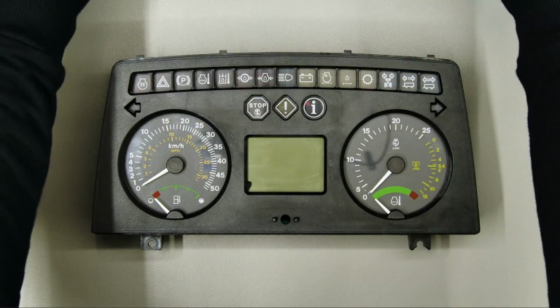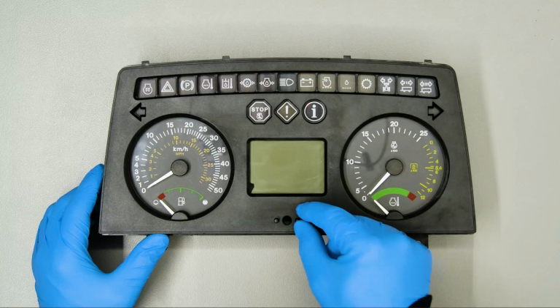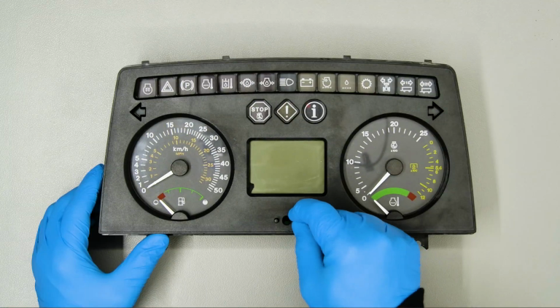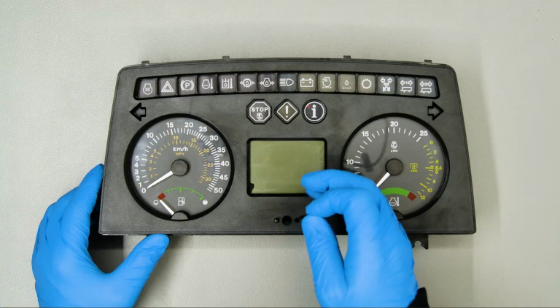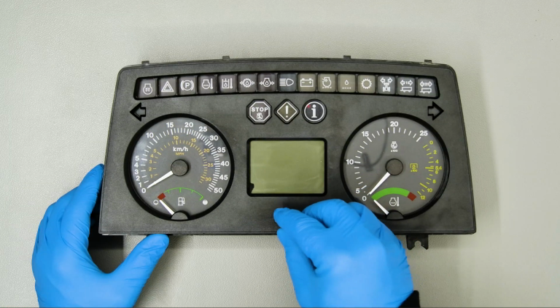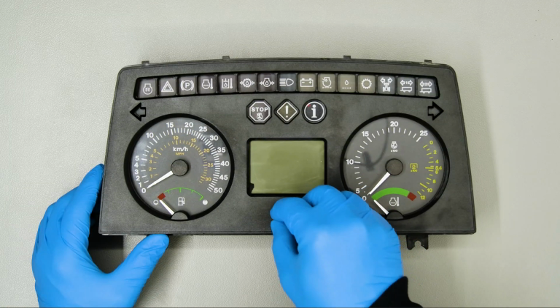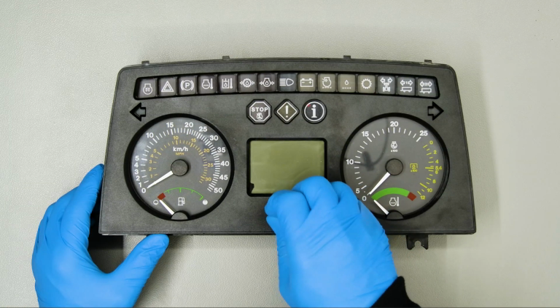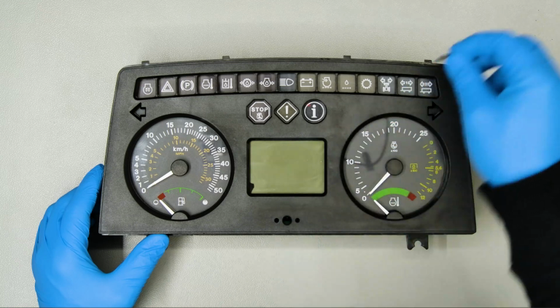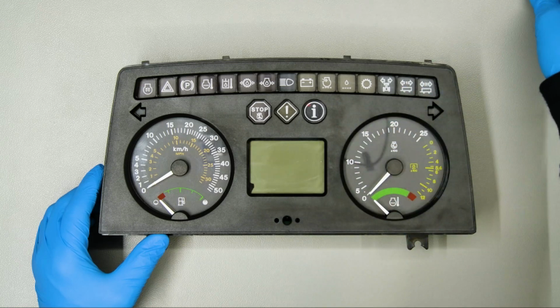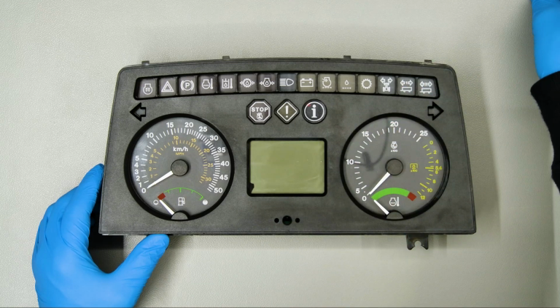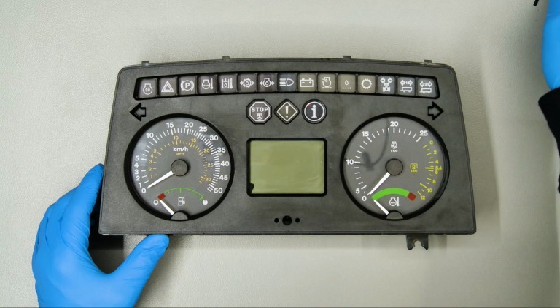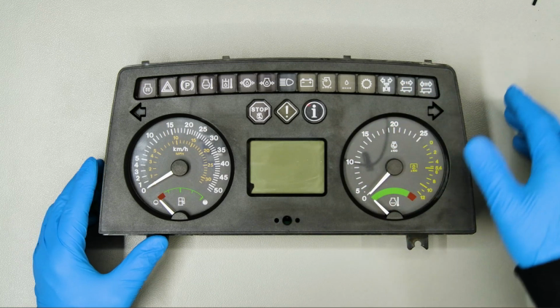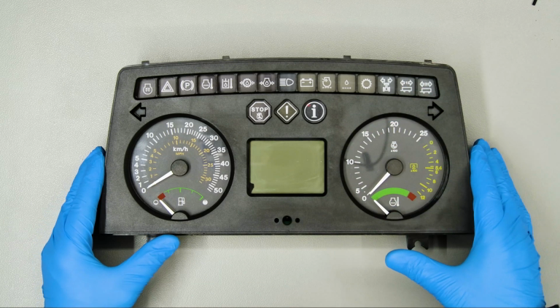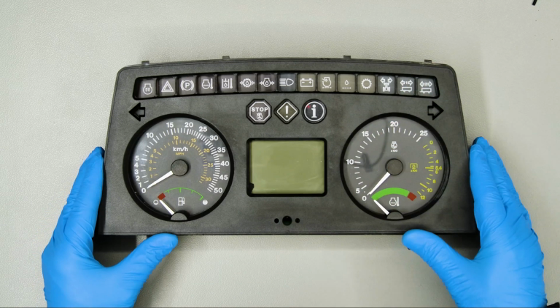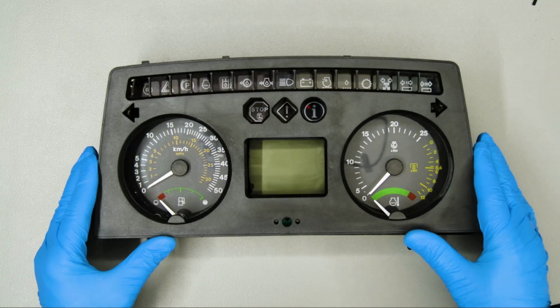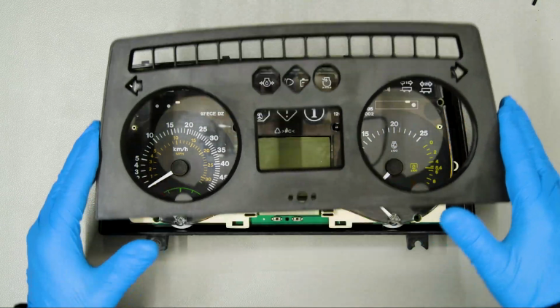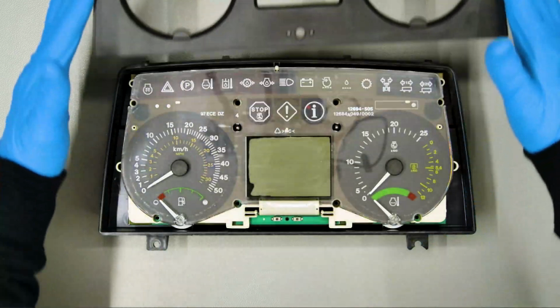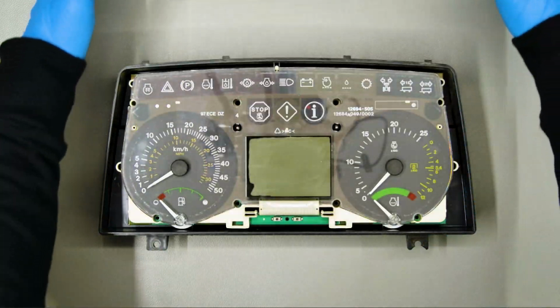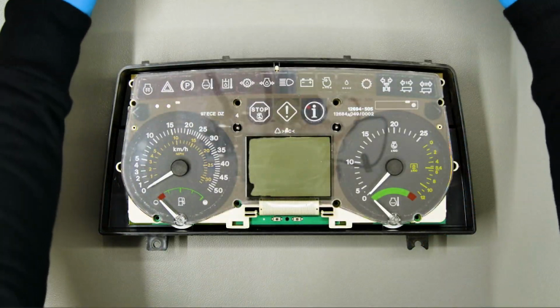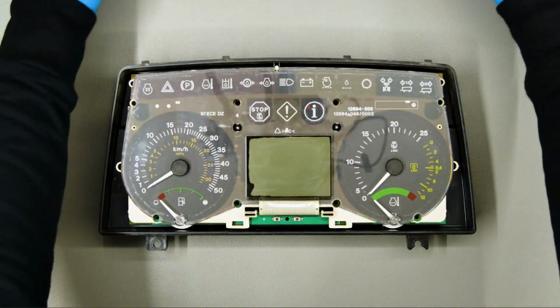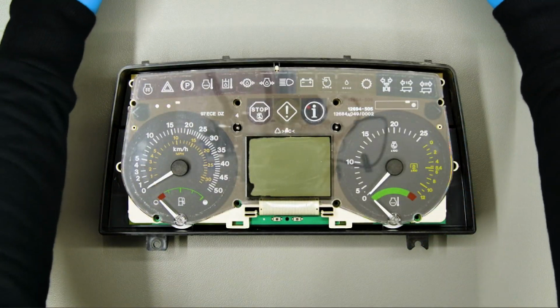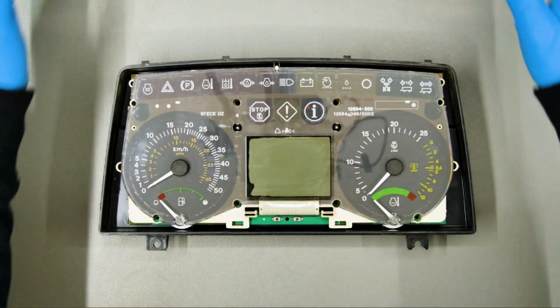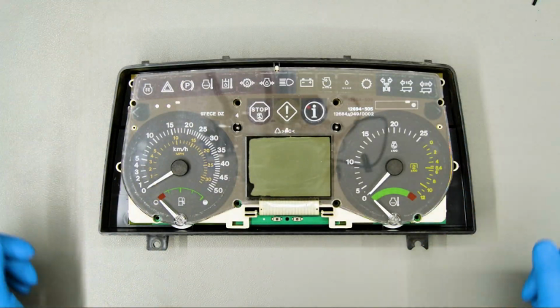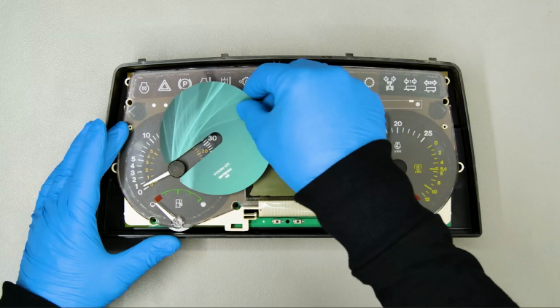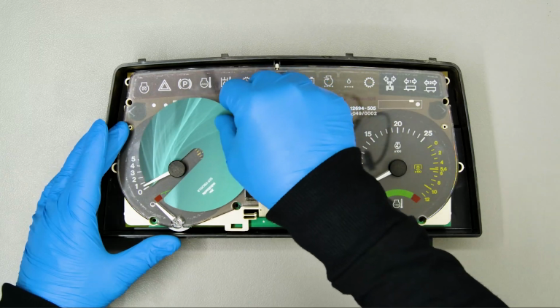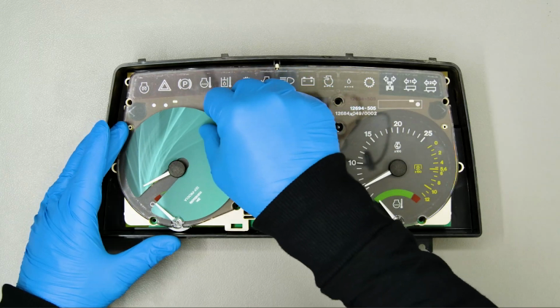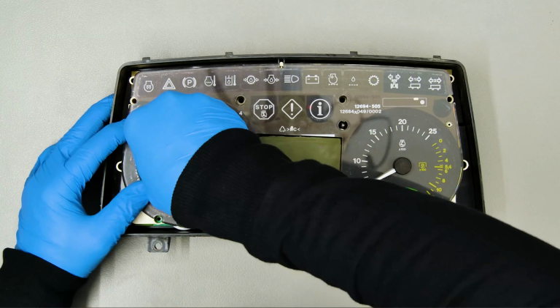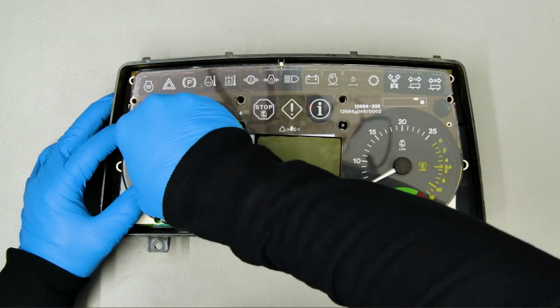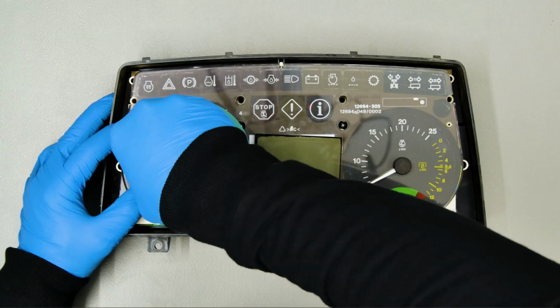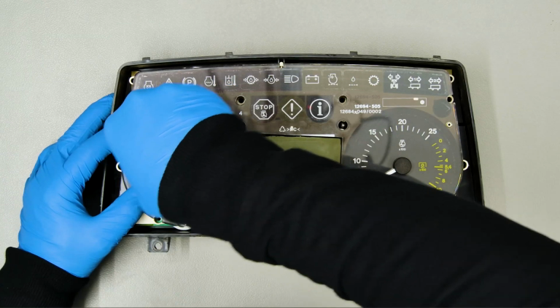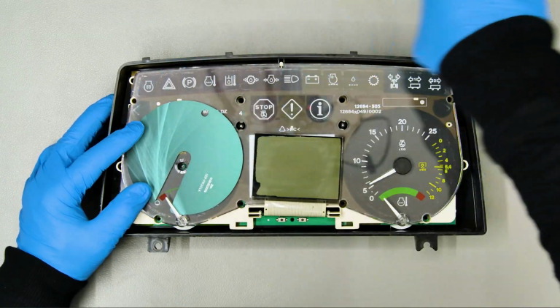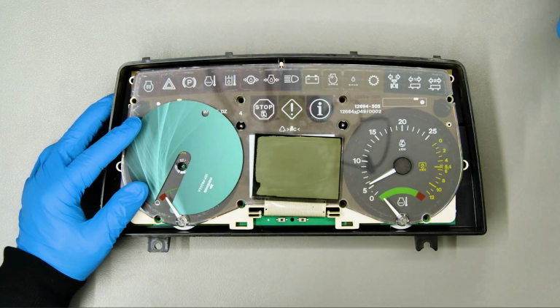Take out and put aside the two buttons below the display. Remove the front cover as well. Fit in the gauge face large protective disc.